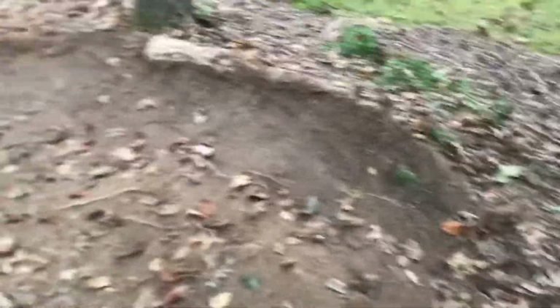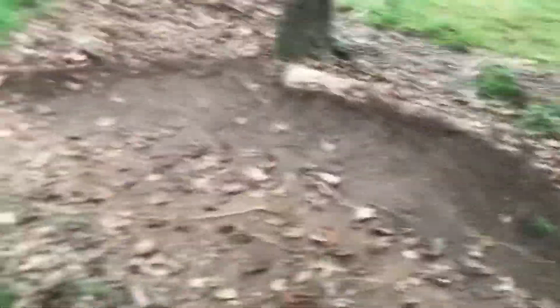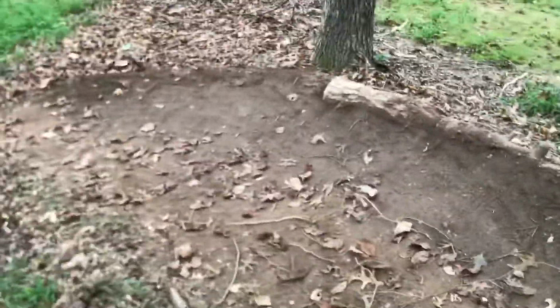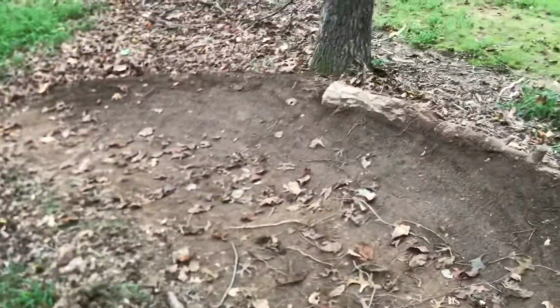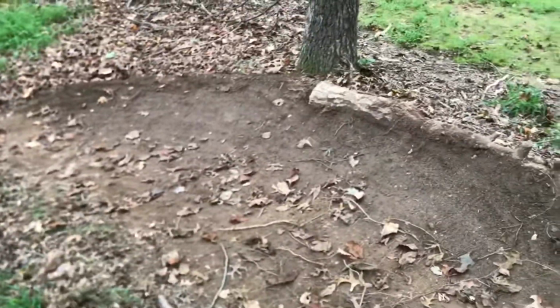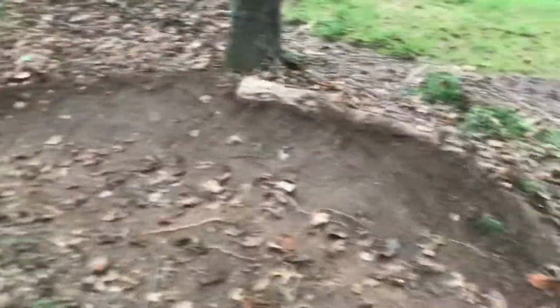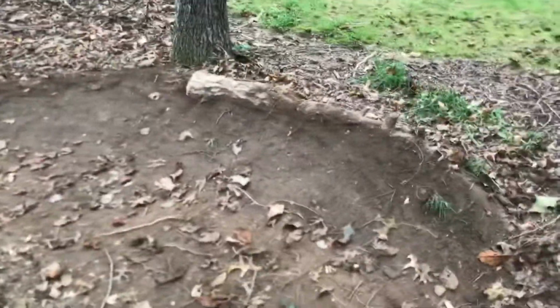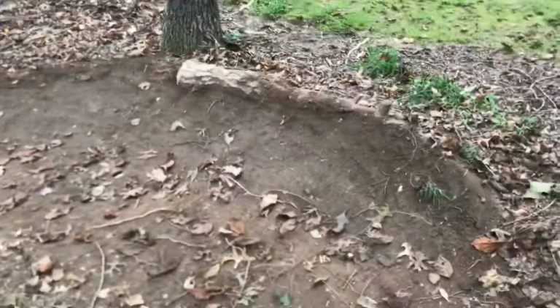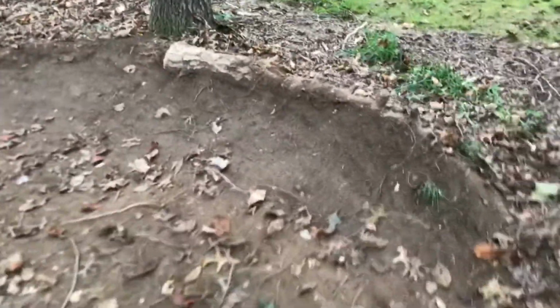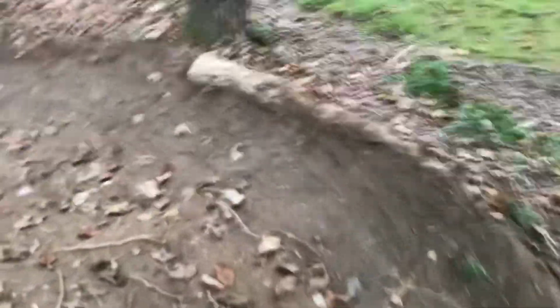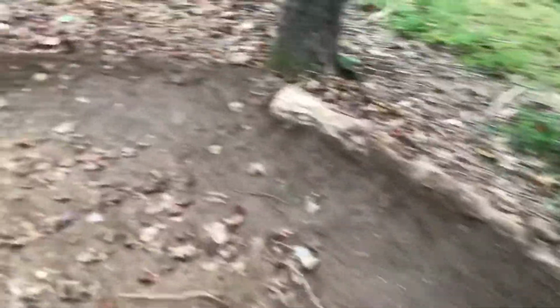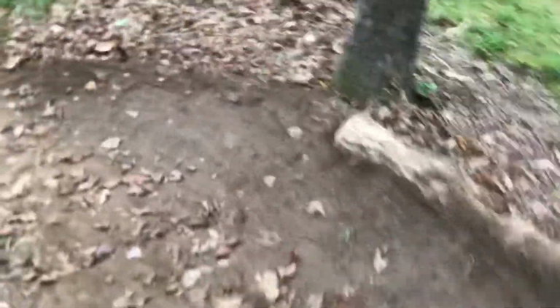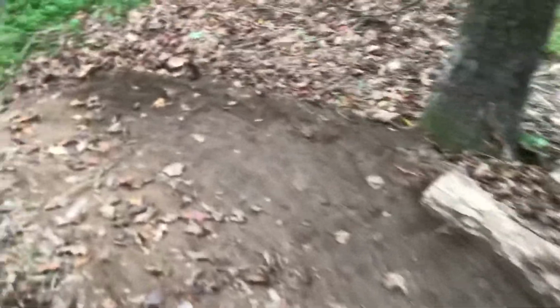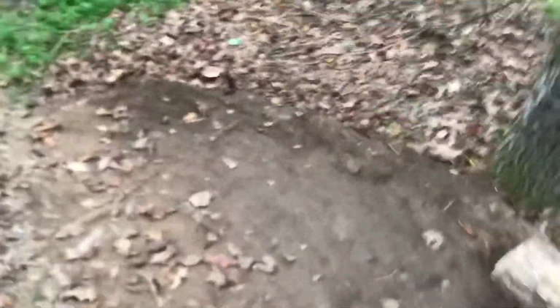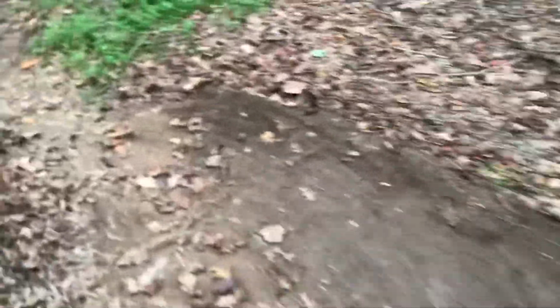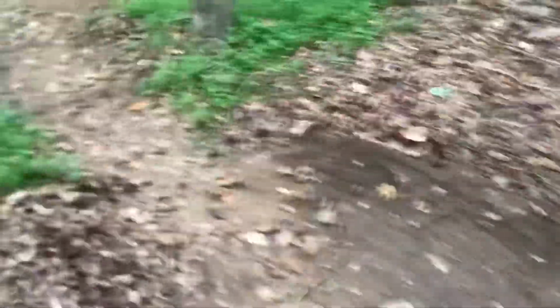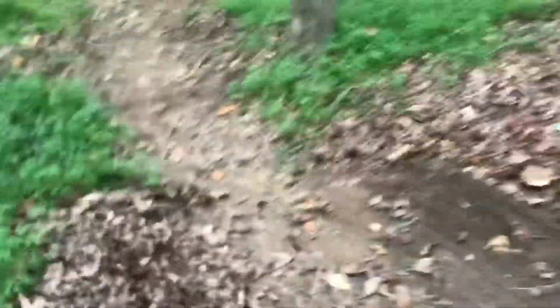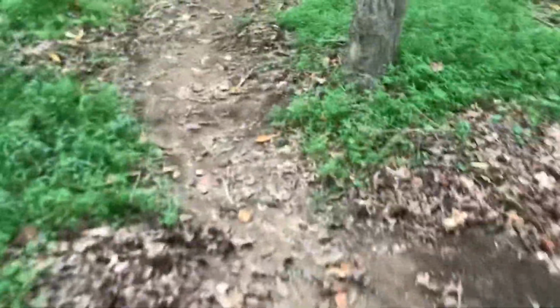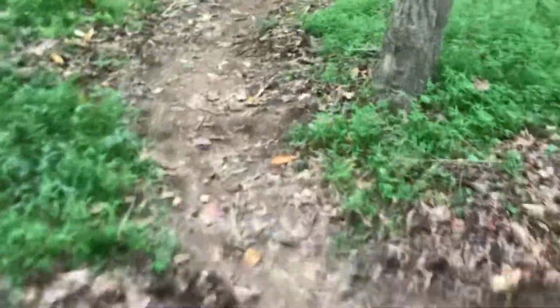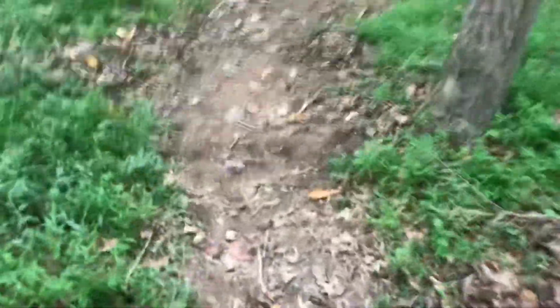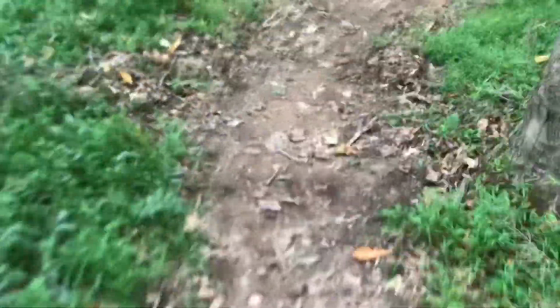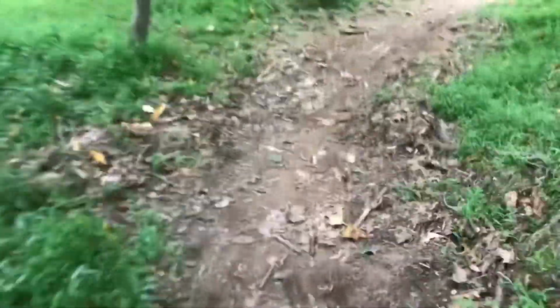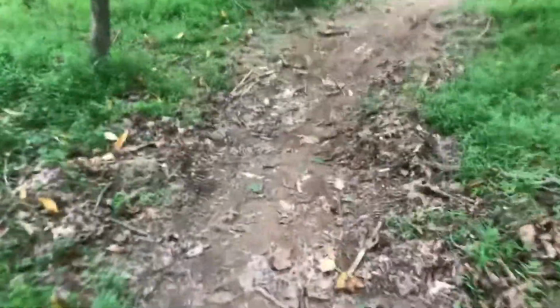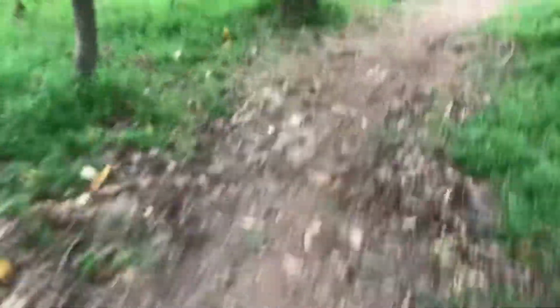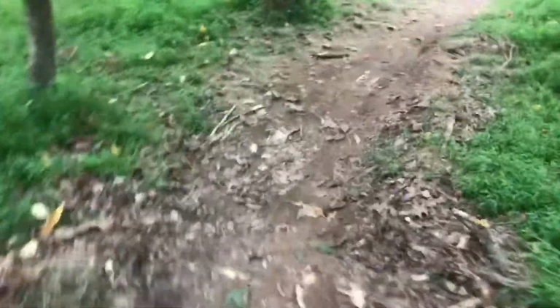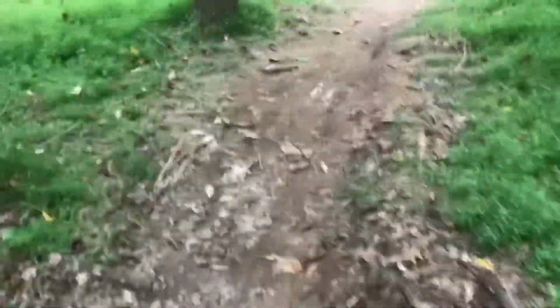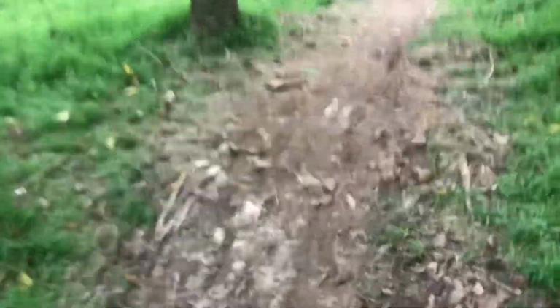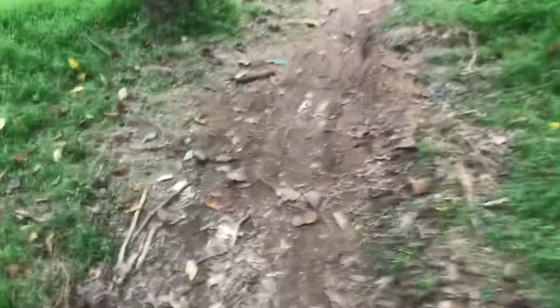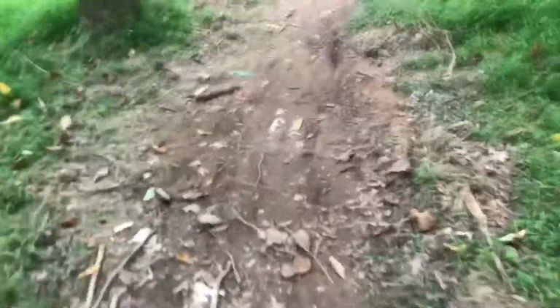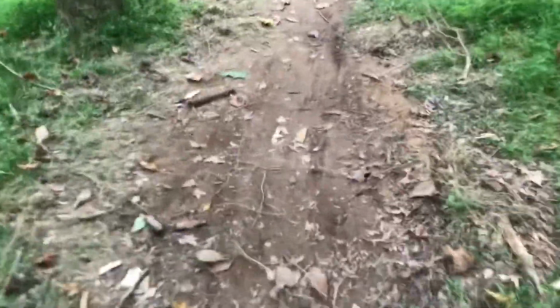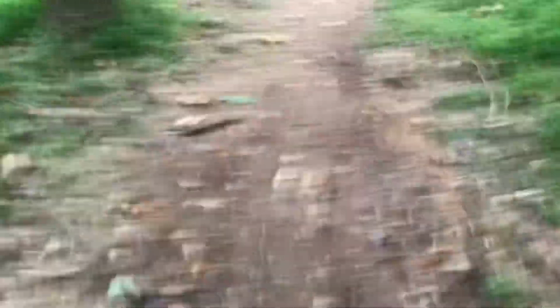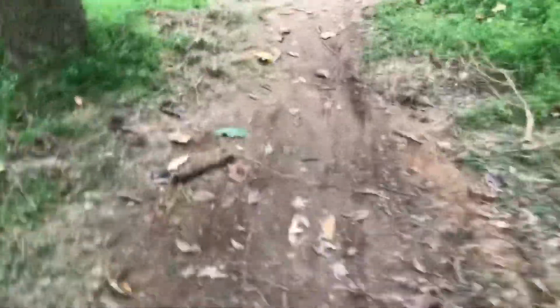The next thing is this berm — you might have seen it in the preview. You just circle around and make this kind of turn.